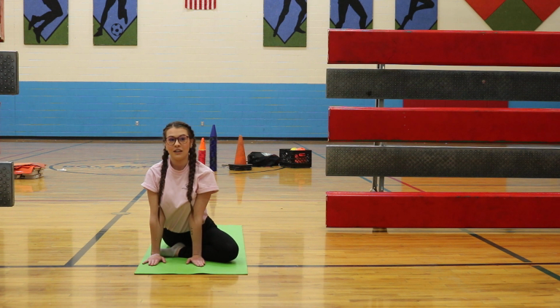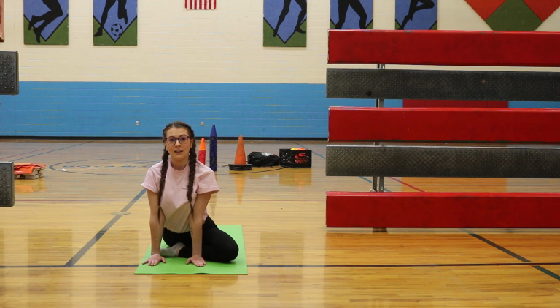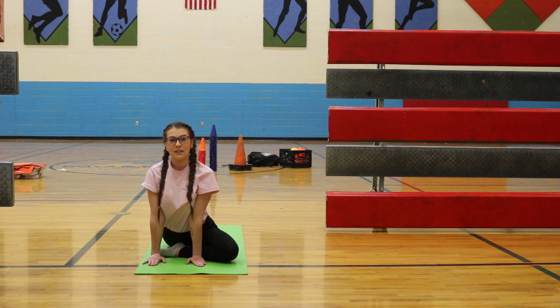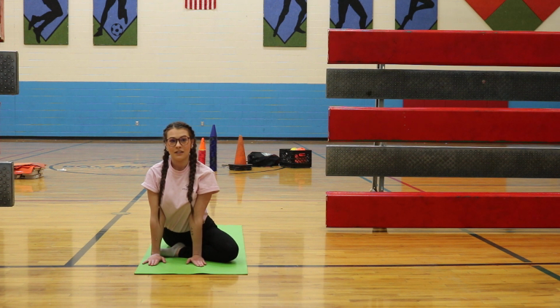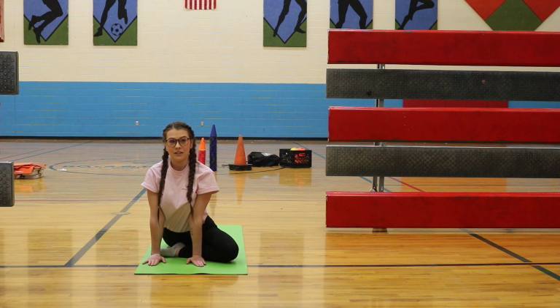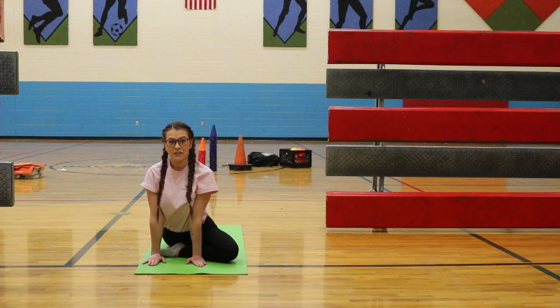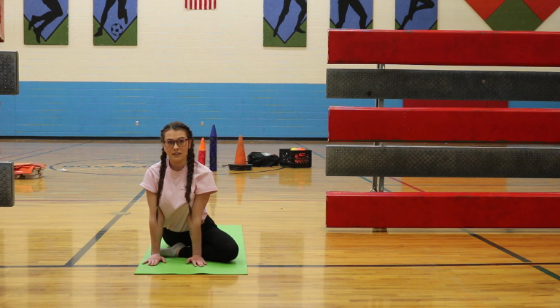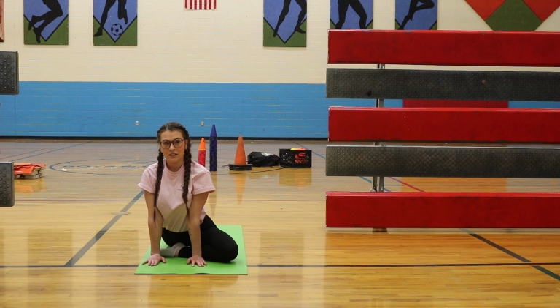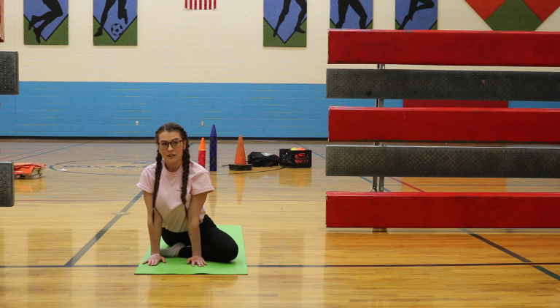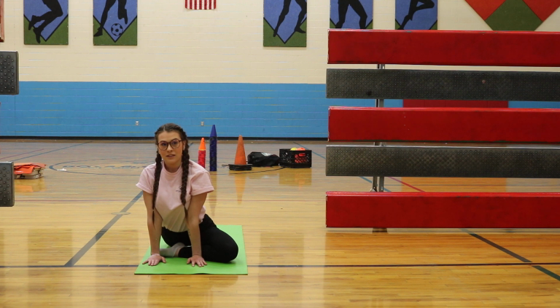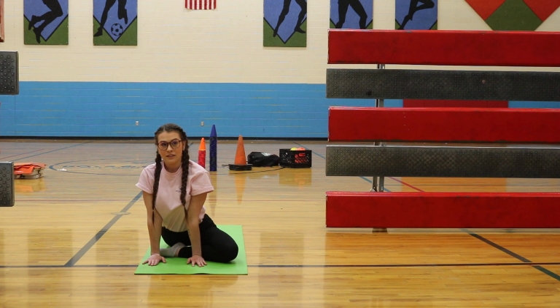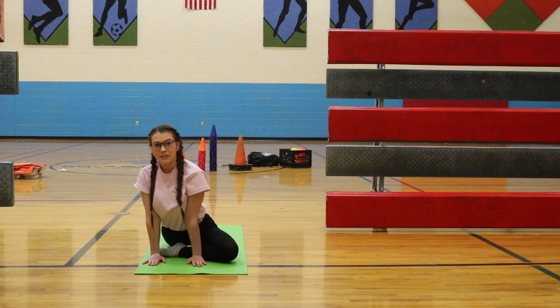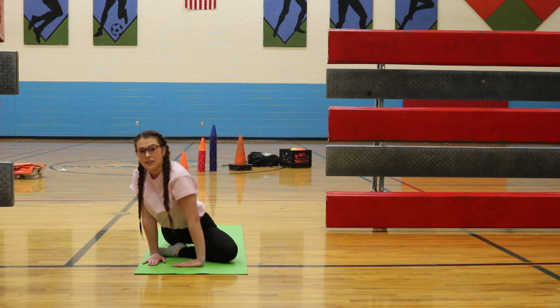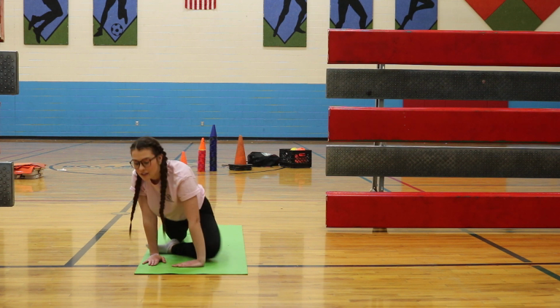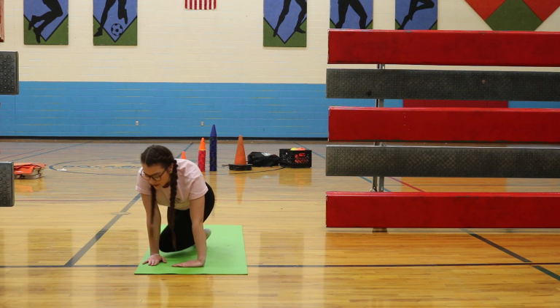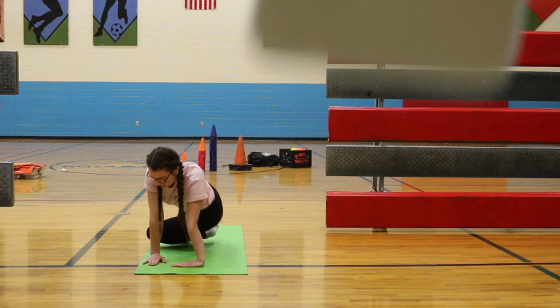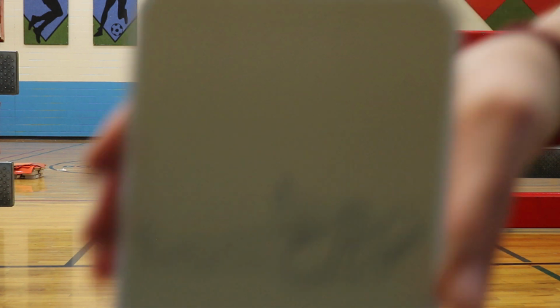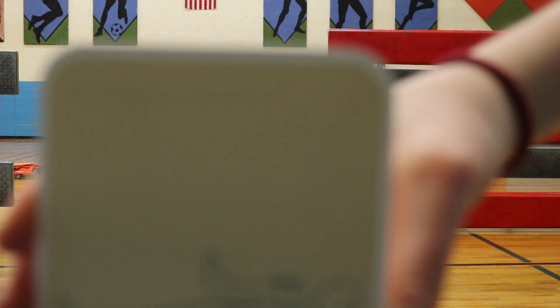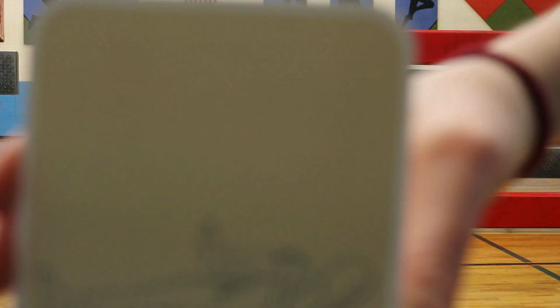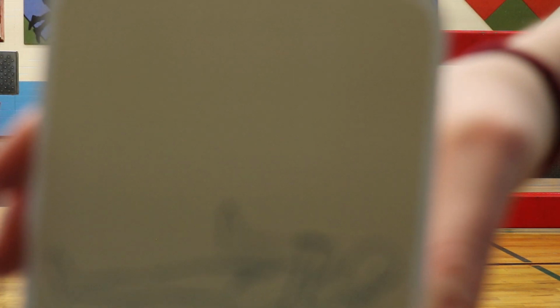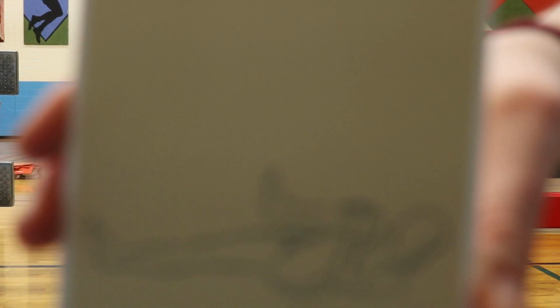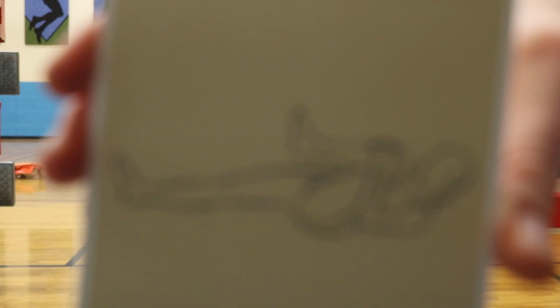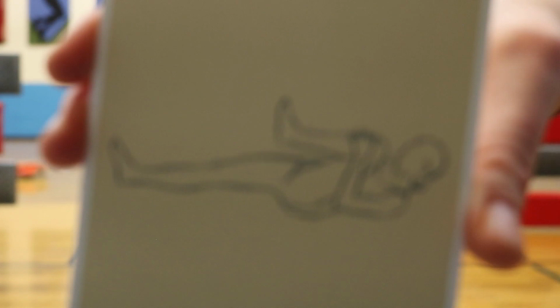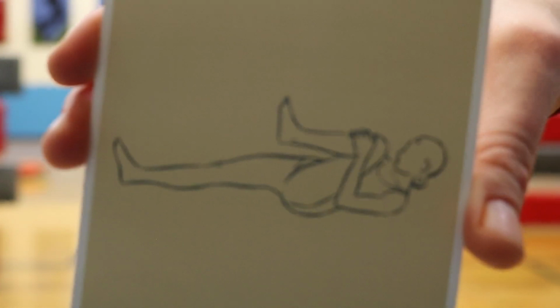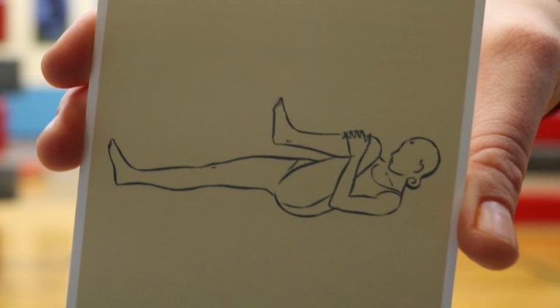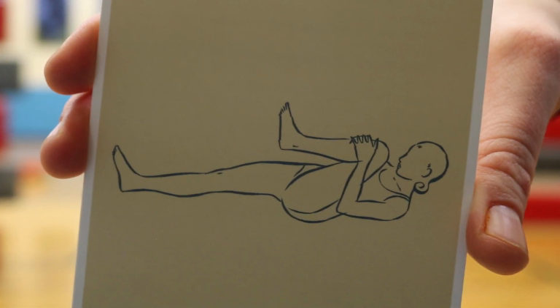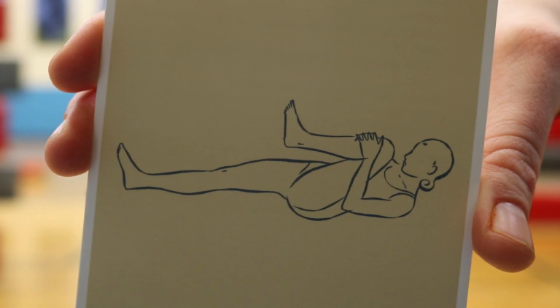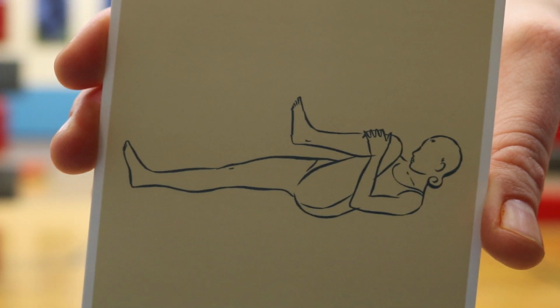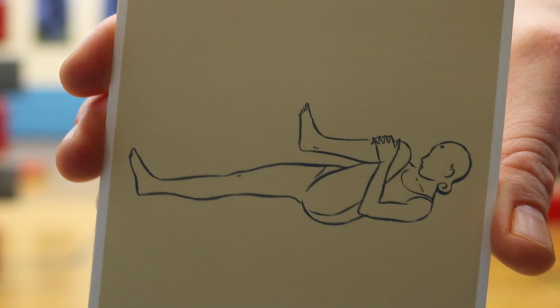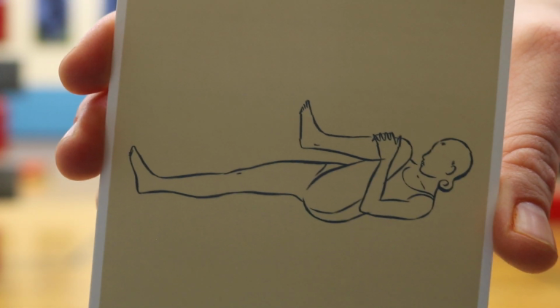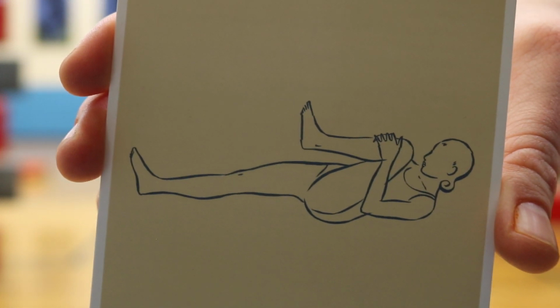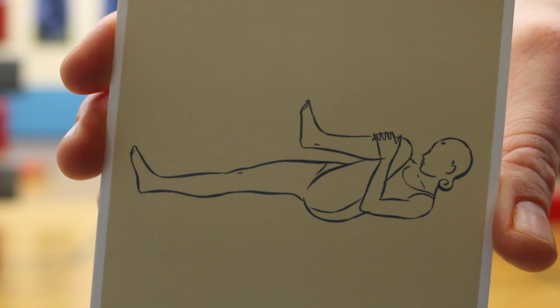You're going to go onto your back and do the alternate knee hugs, and you're going to do it for 10 seconds on each side.